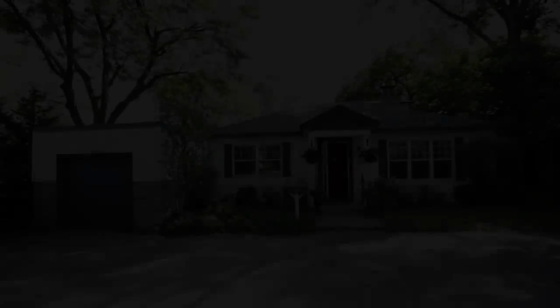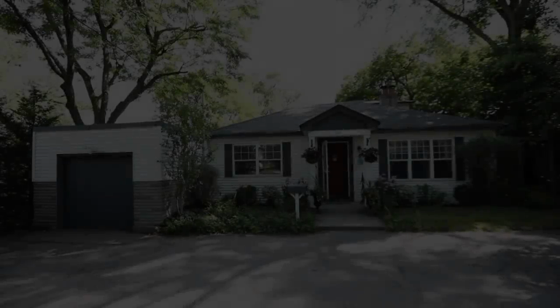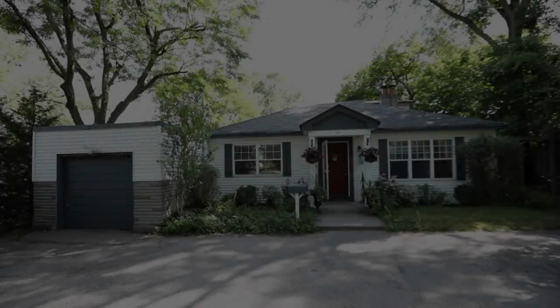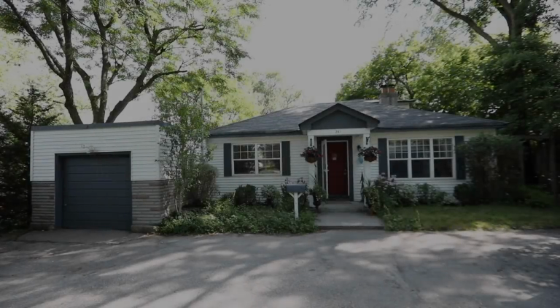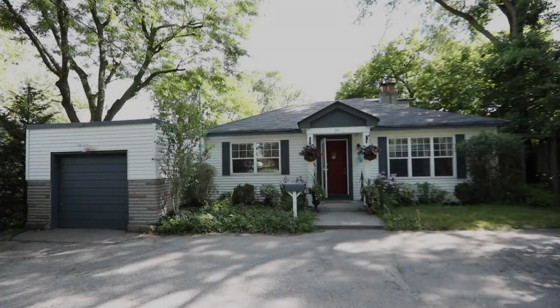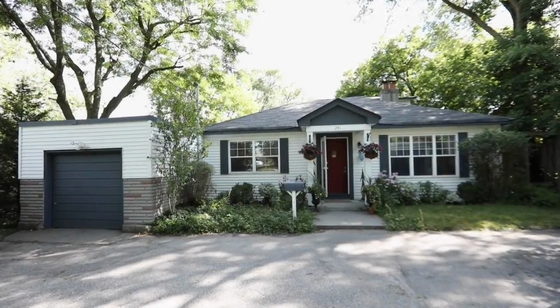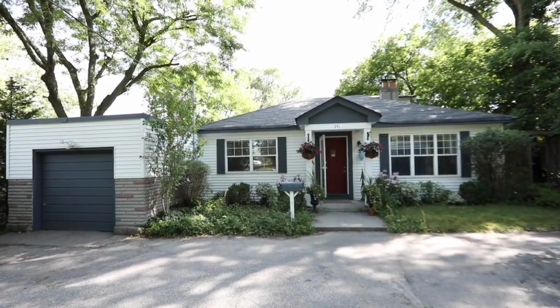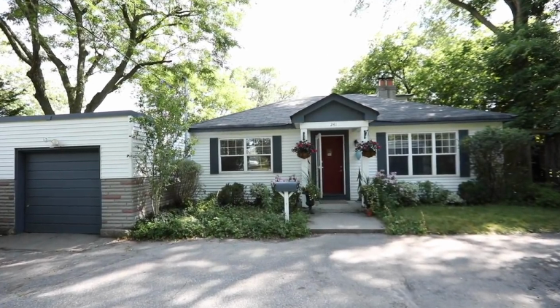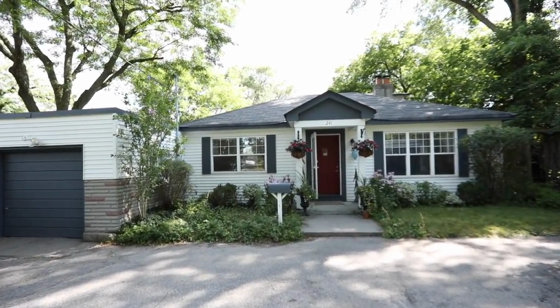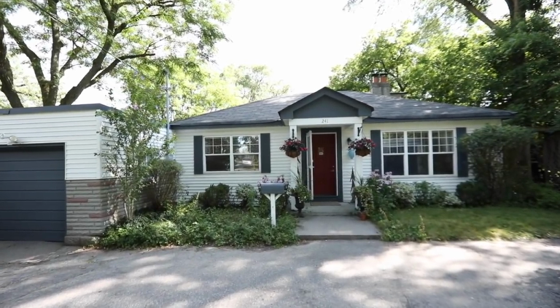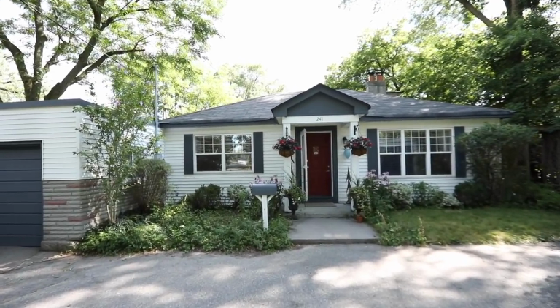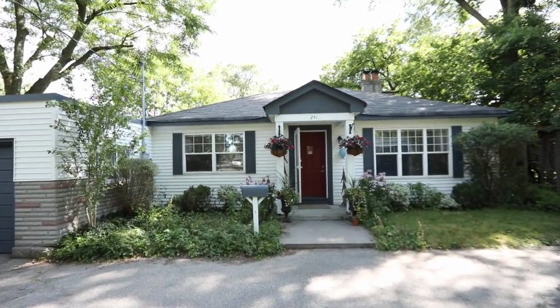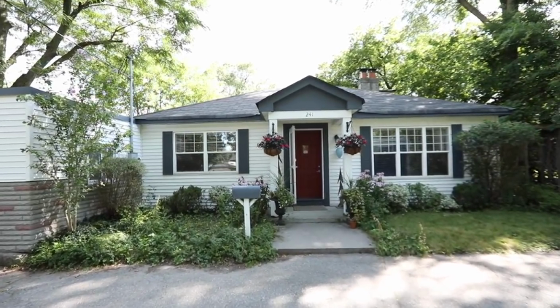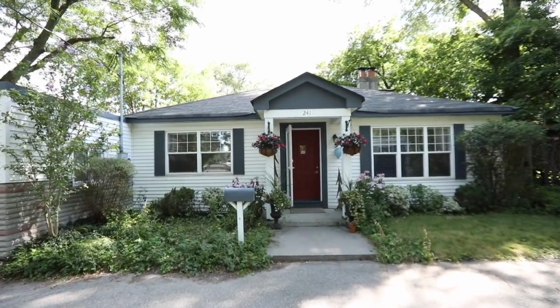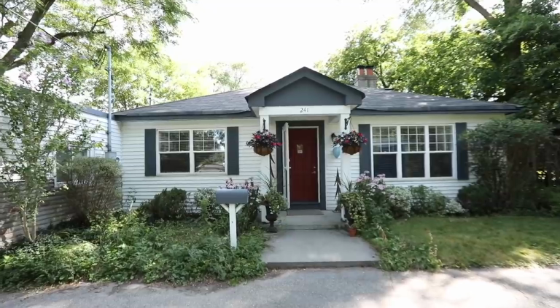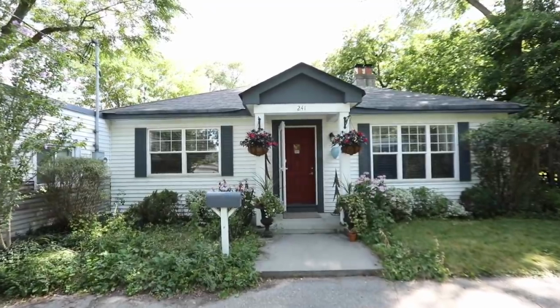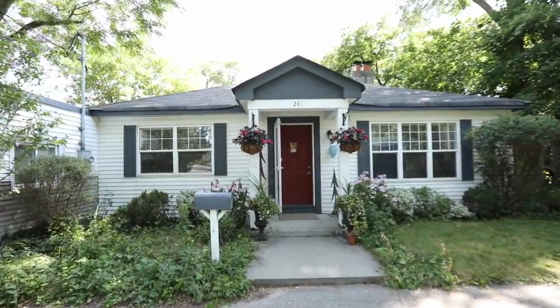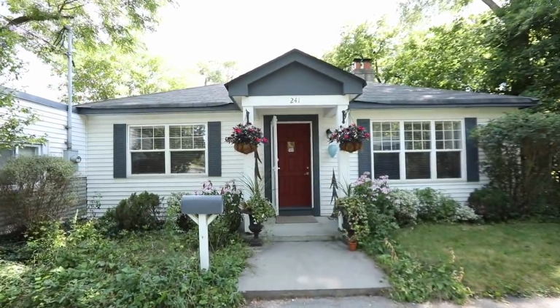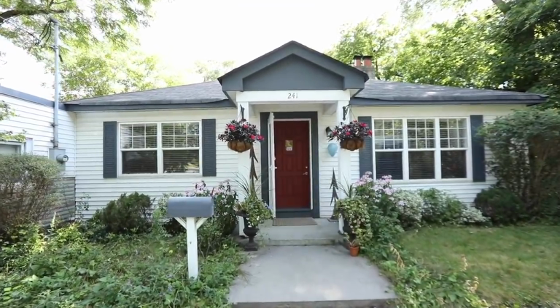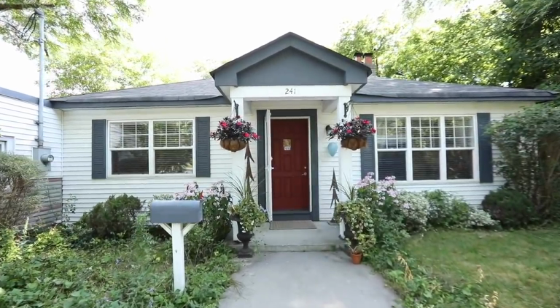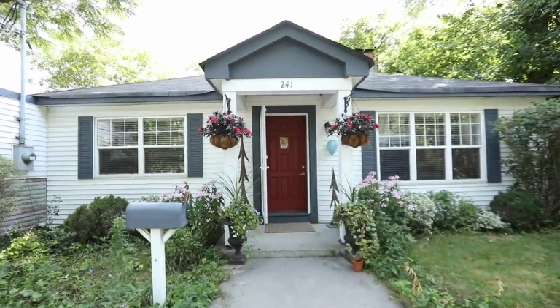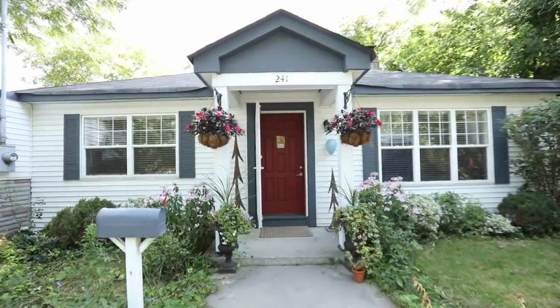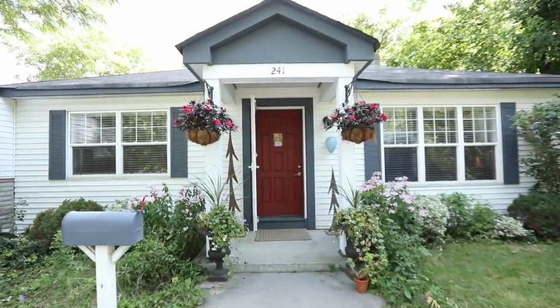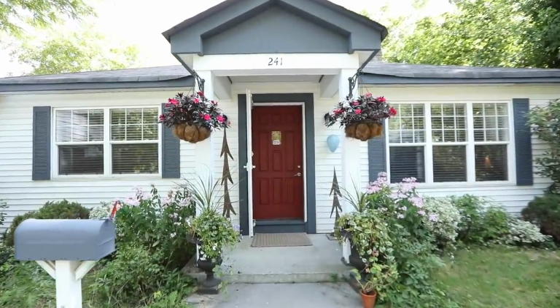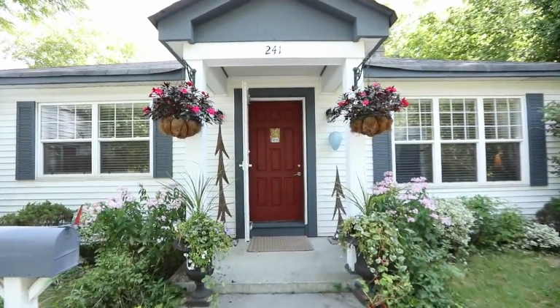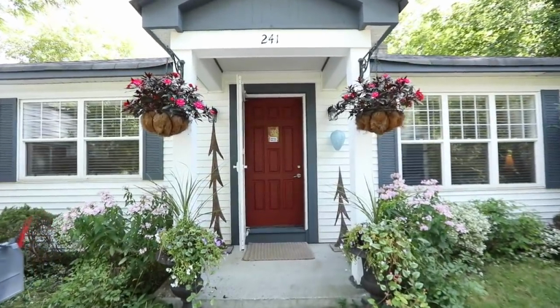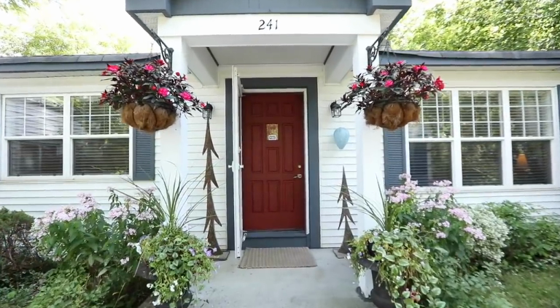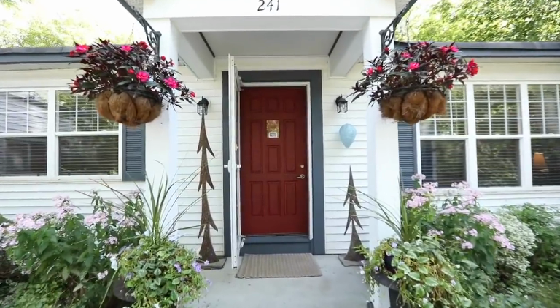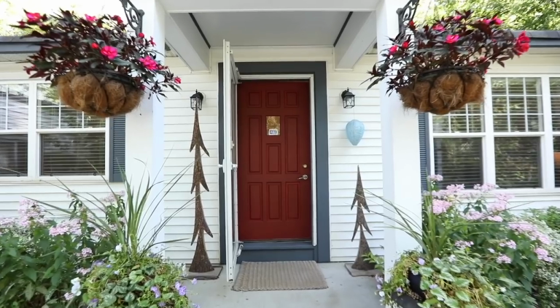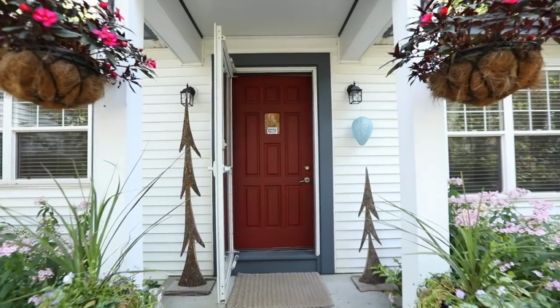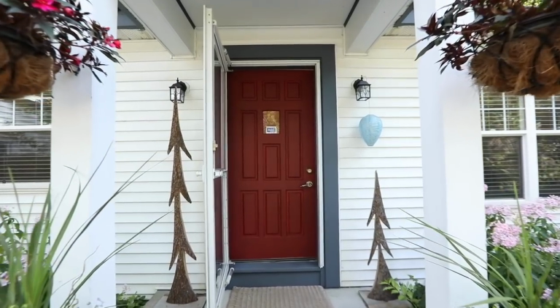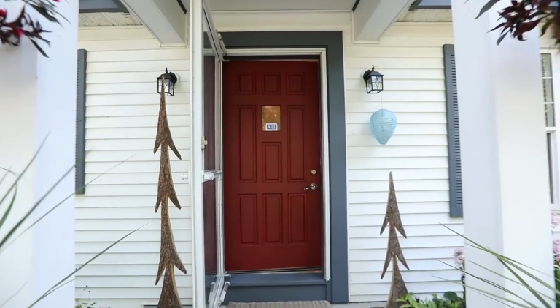Enjoying exceptional privacy and an idyllic cottage-like setting surrounded by trees and lush greenery within Toronto's North Guildwood community, welcome to 241 Scarborough Golf Club Road.